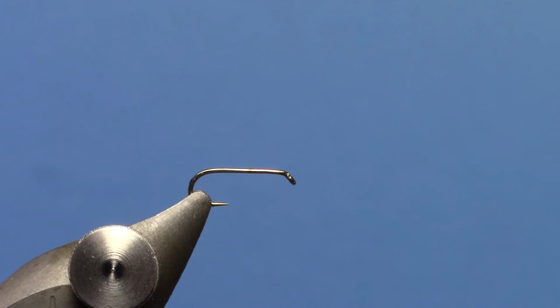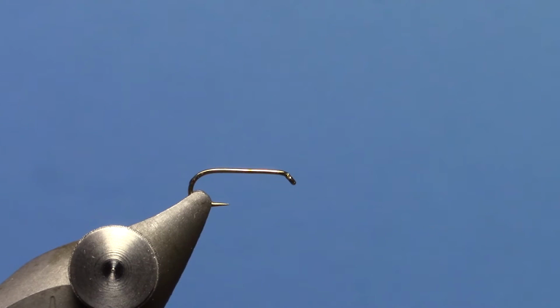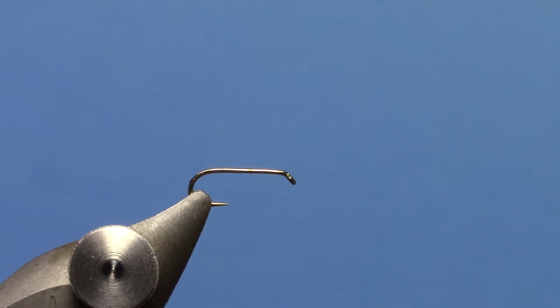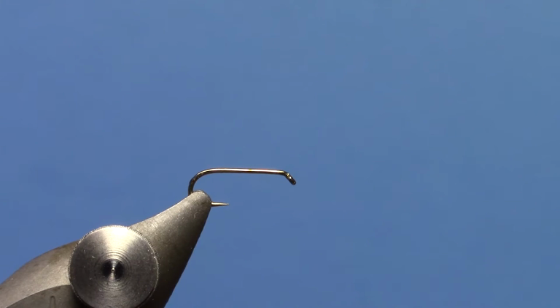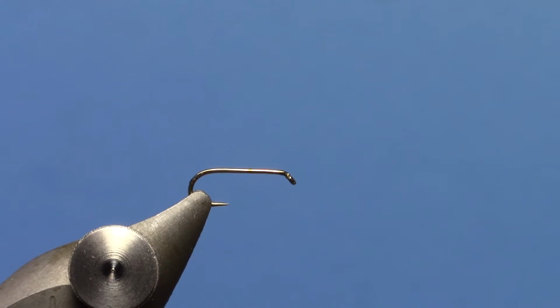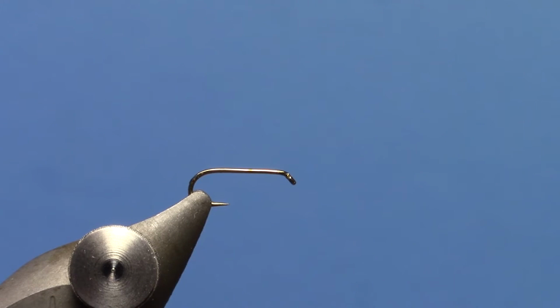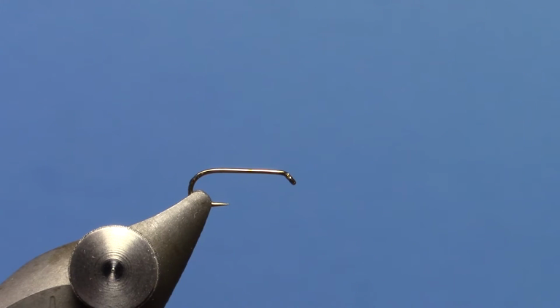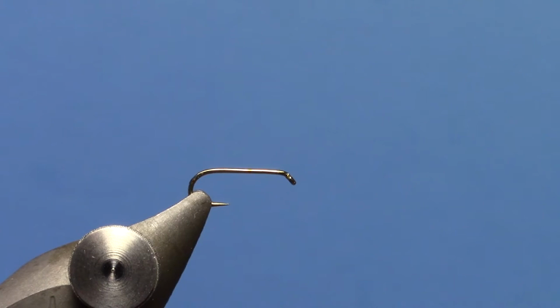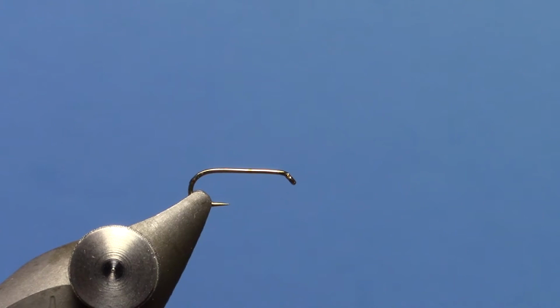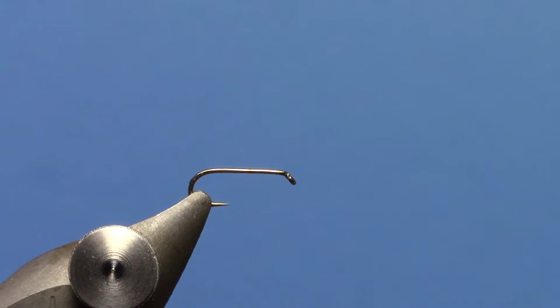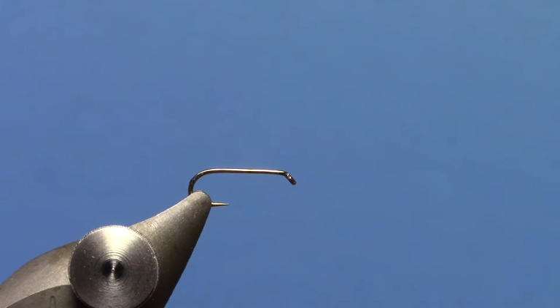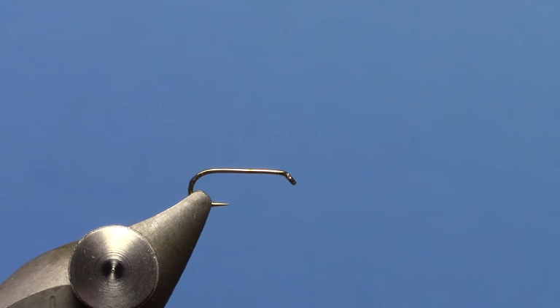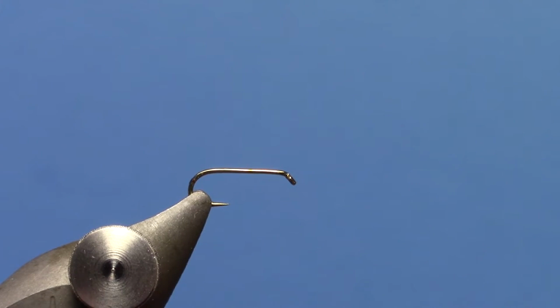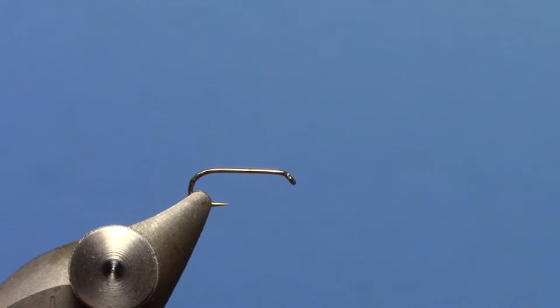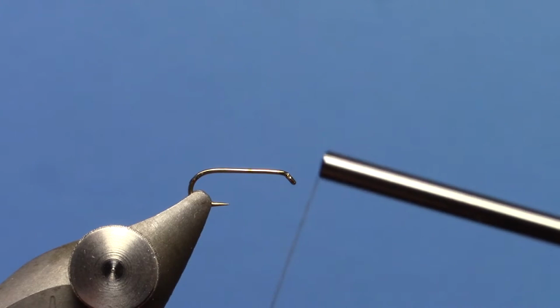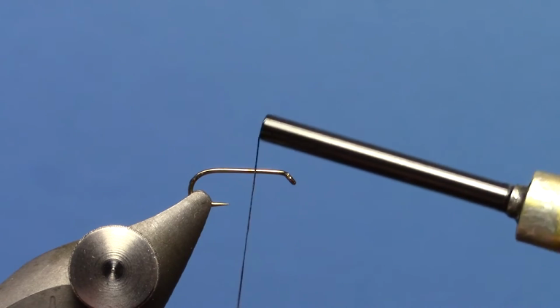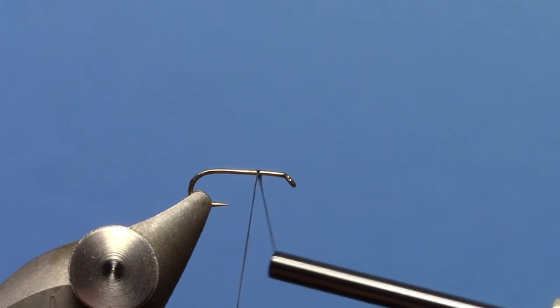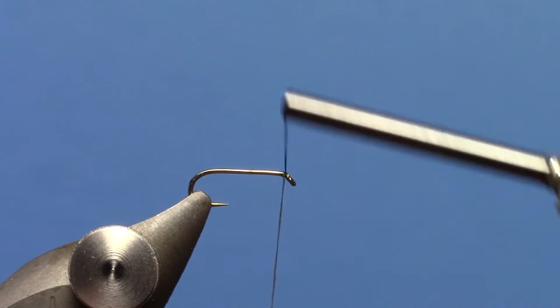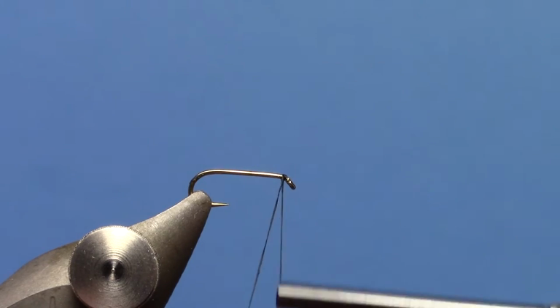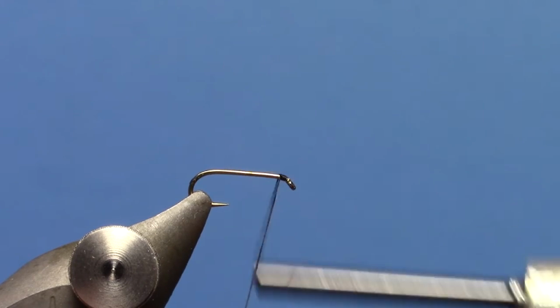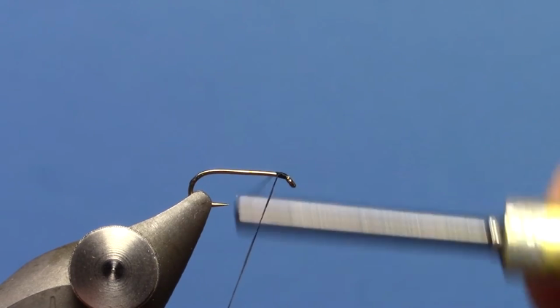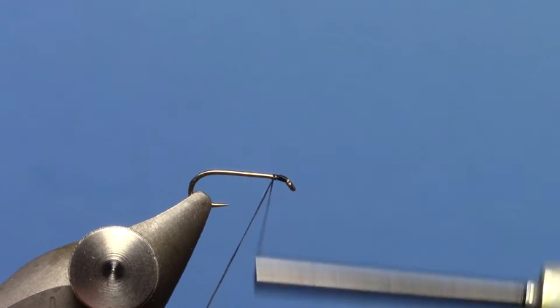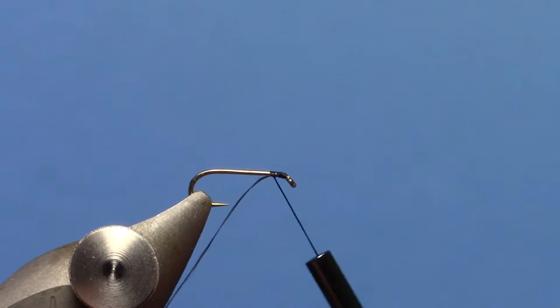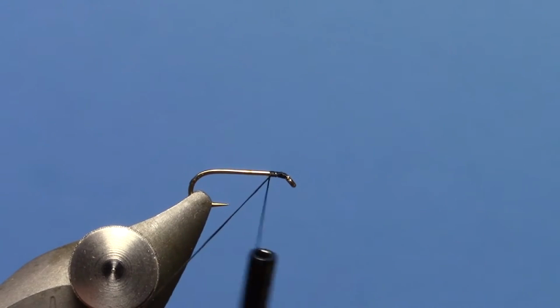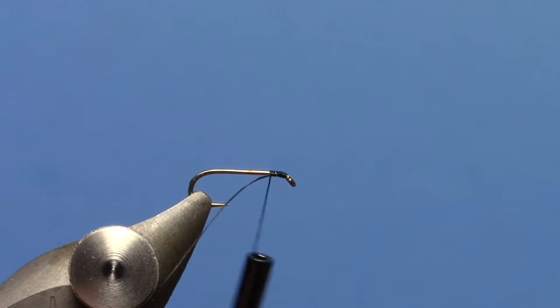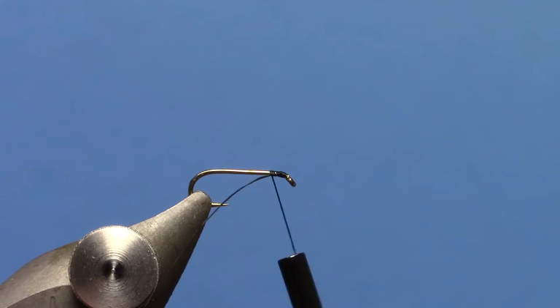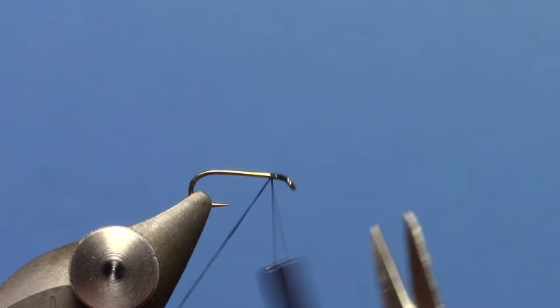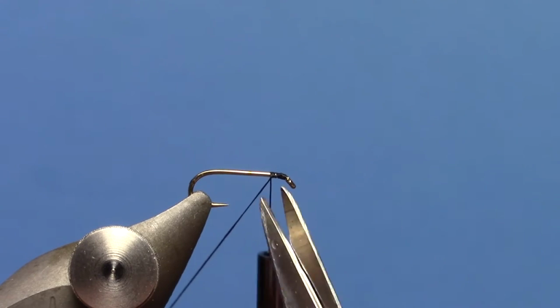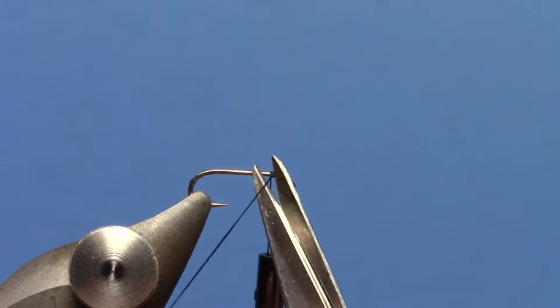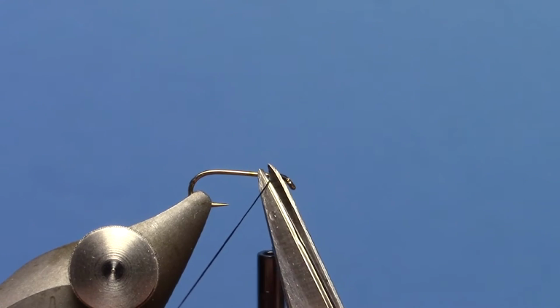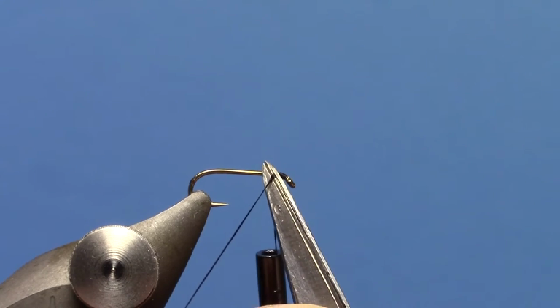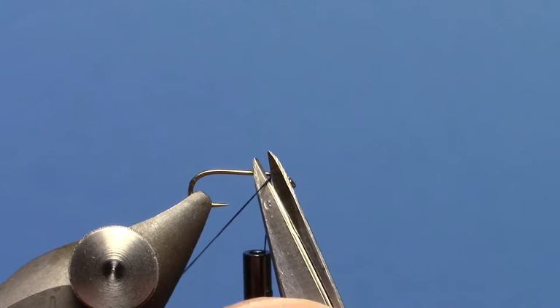Hey, this is Hans from Dakota Angler and Outfitter. In this video we're tying the Griffith's Gnat, which does a great job of imitating a cluster of adult midges. Very effective pattern anywhere you find fish feeding on midges.